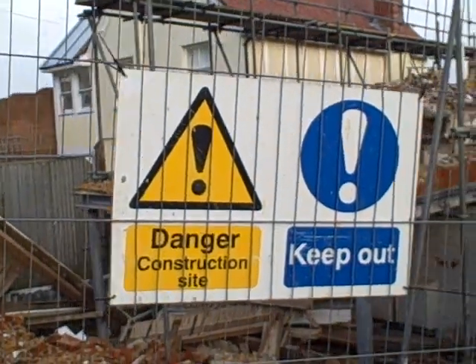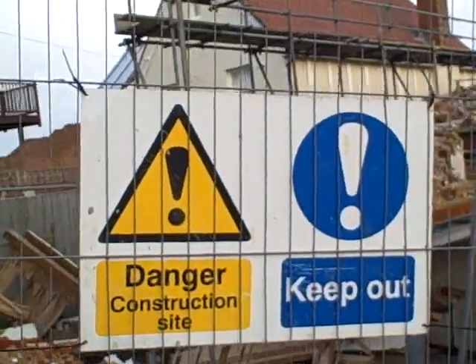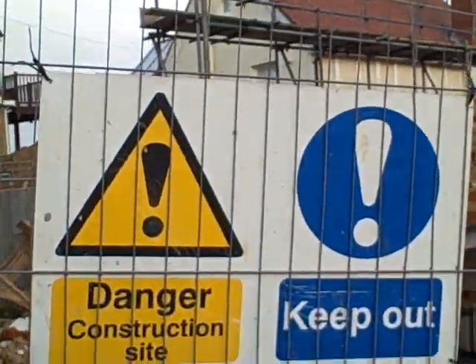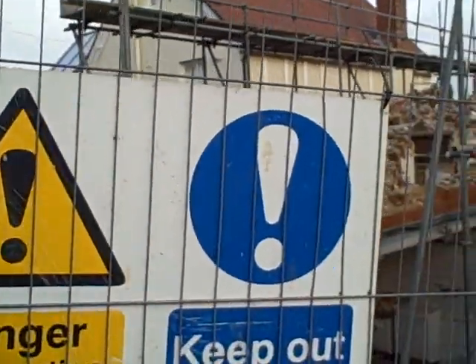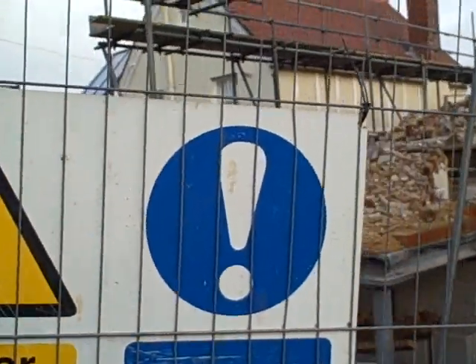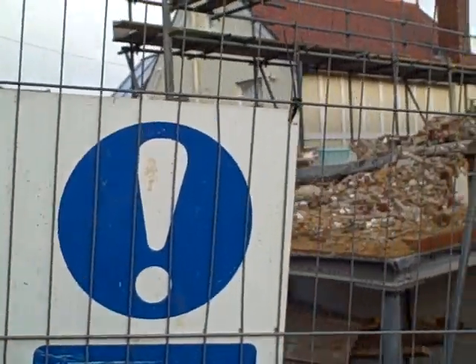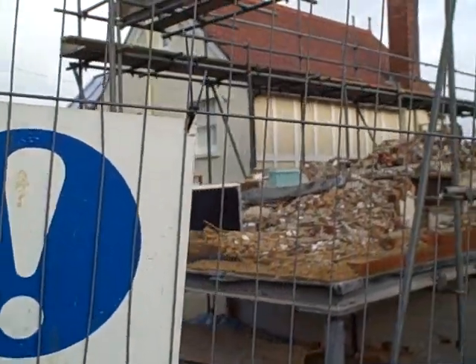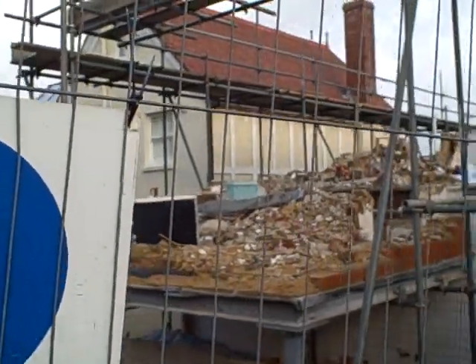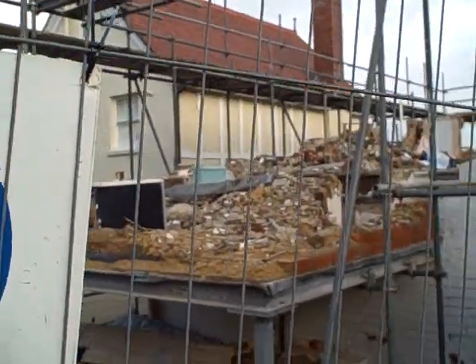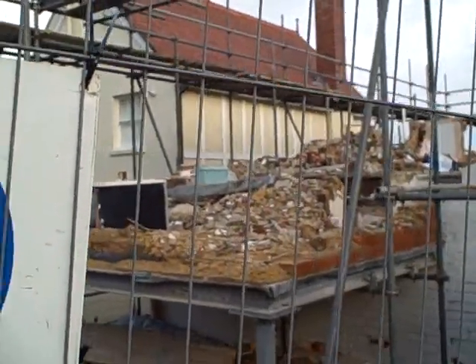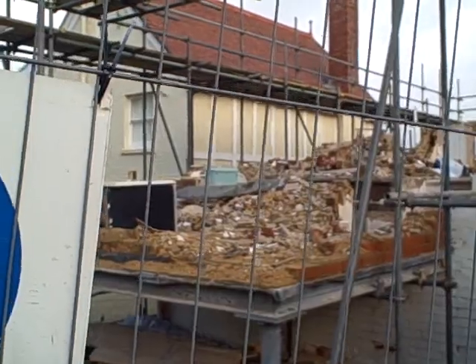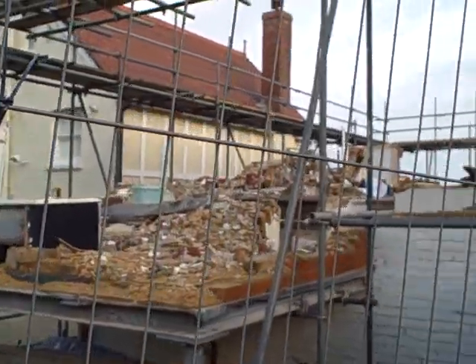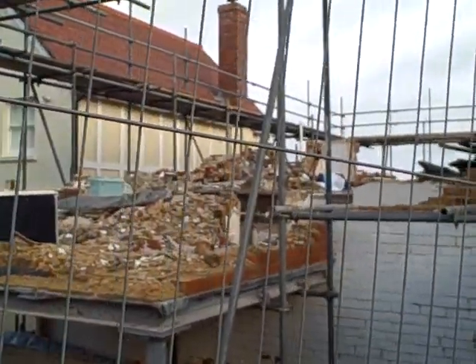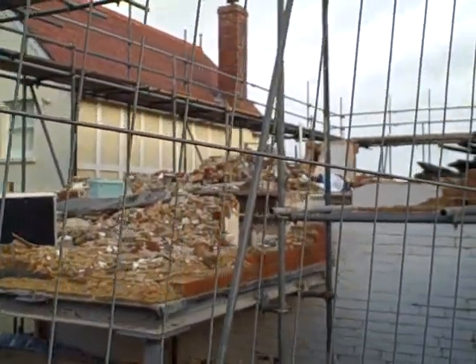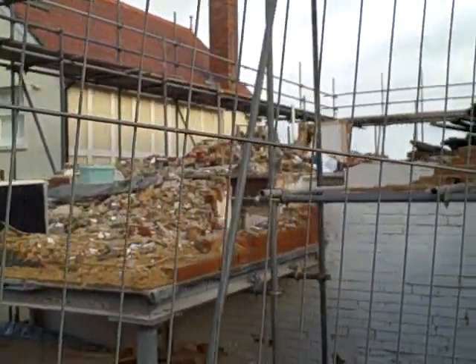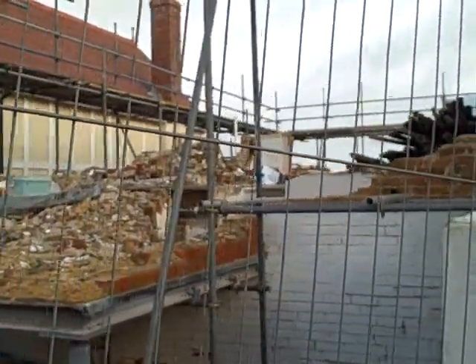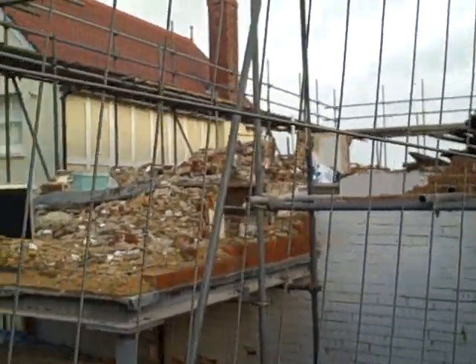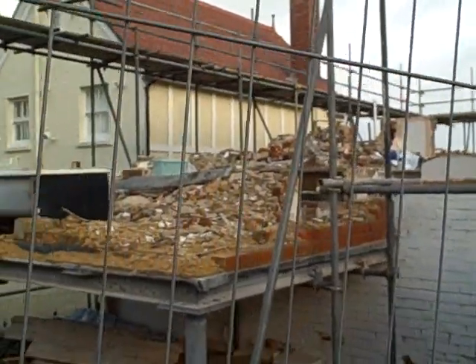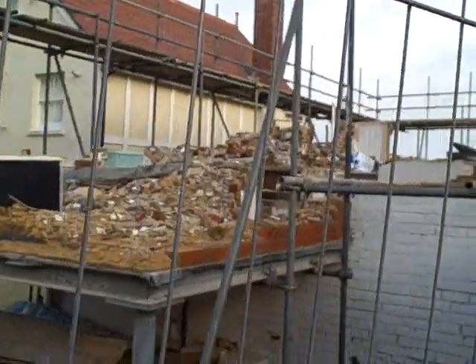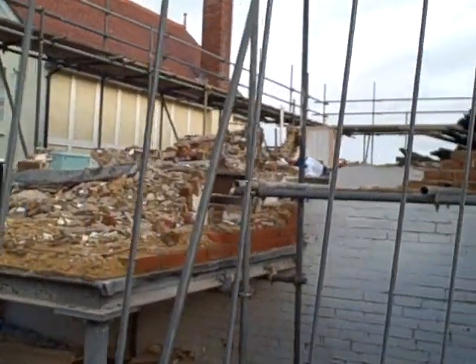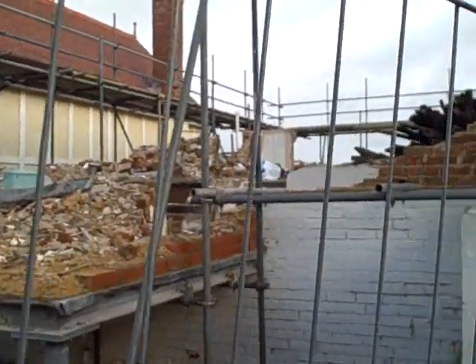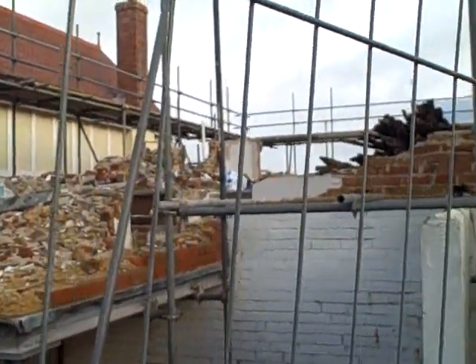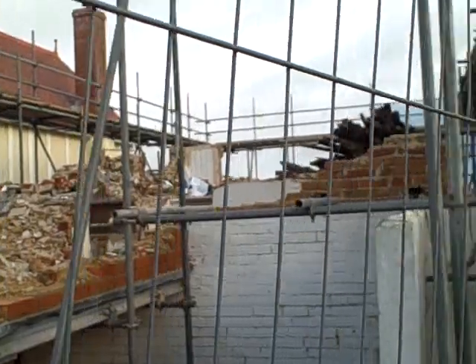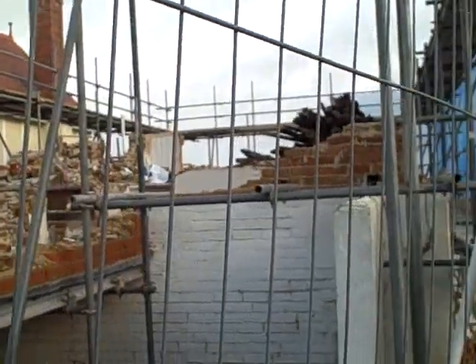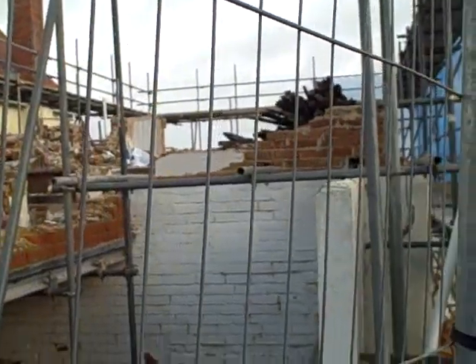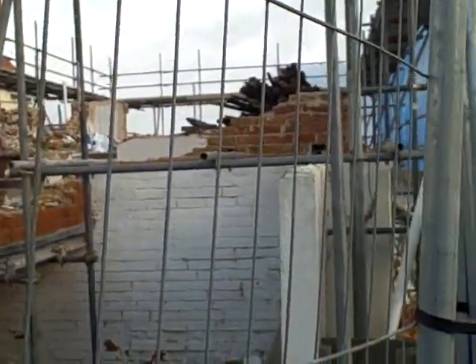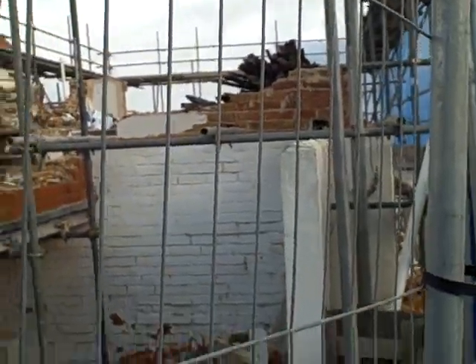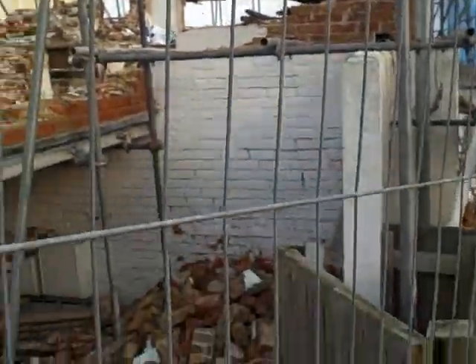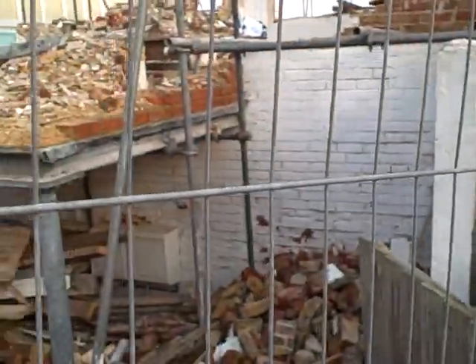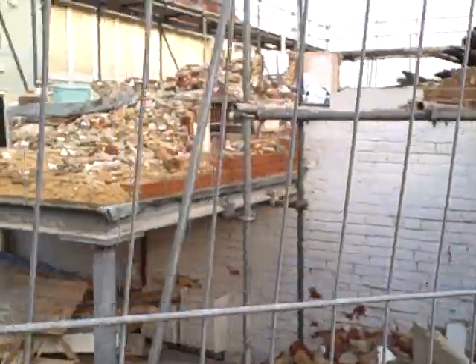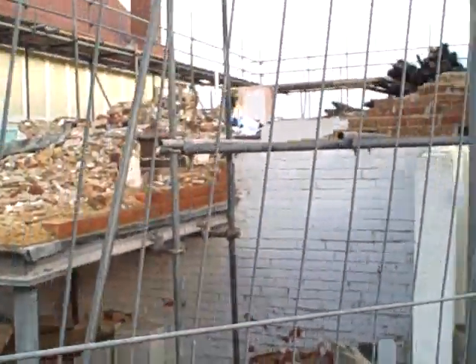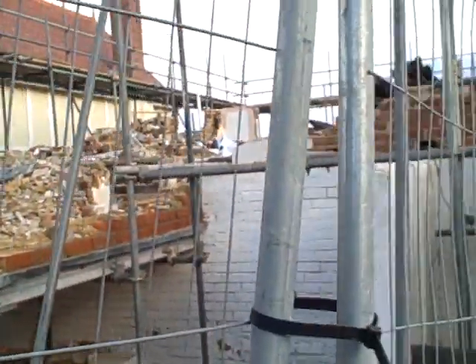29th of December 2011 — sad situation. The old cafe and ice cream parlor at the edge of Seagrove Bay in Seaview is currently being demolished.